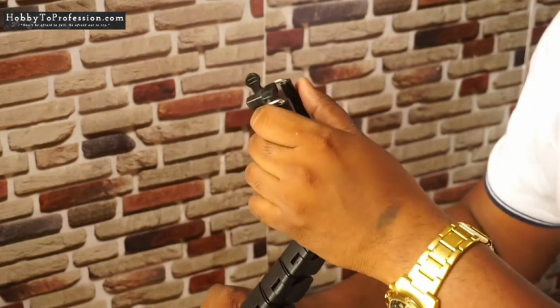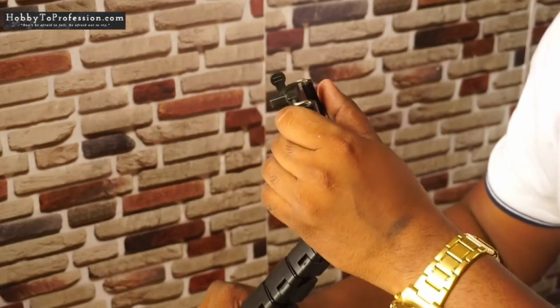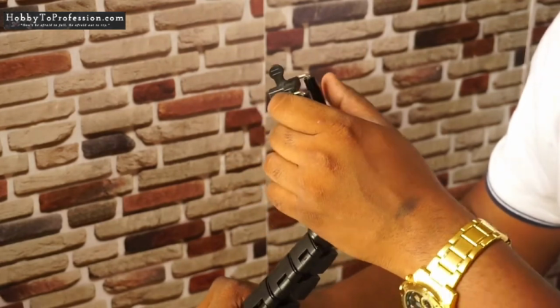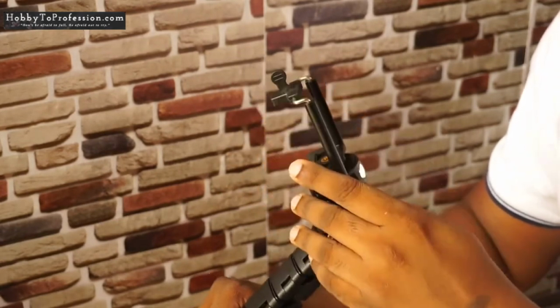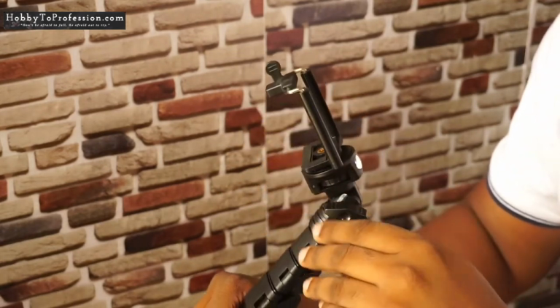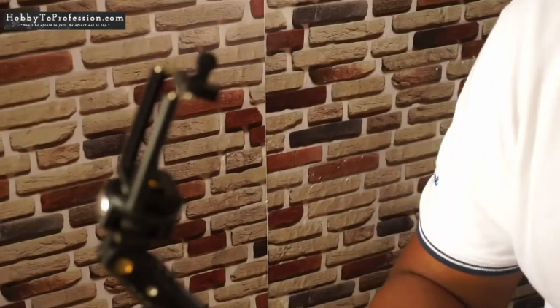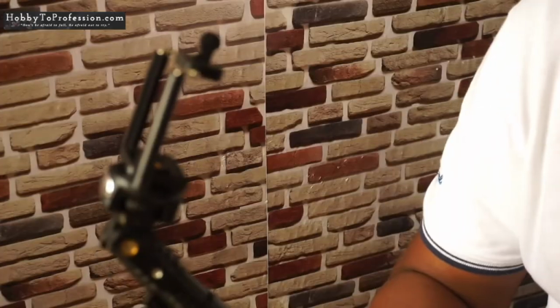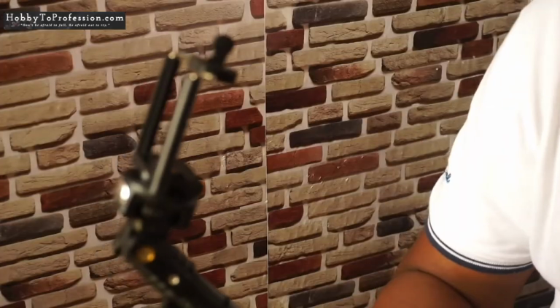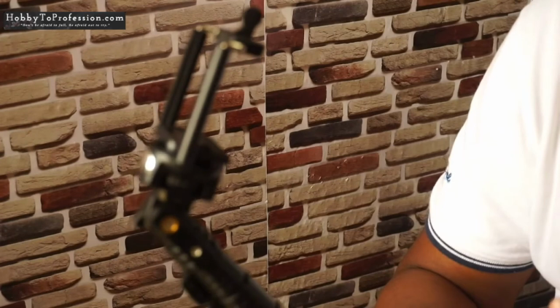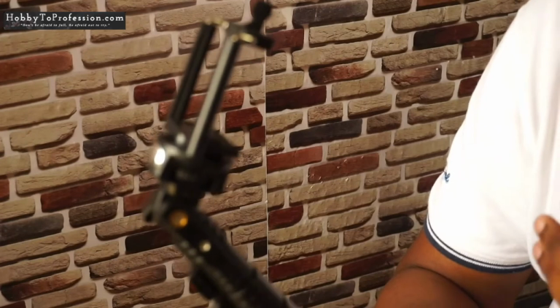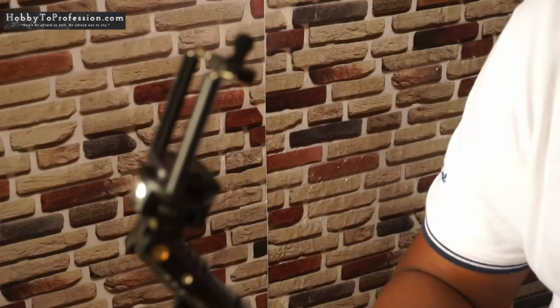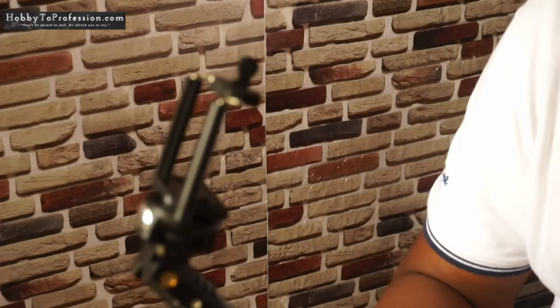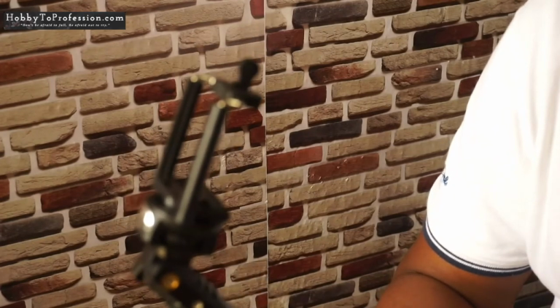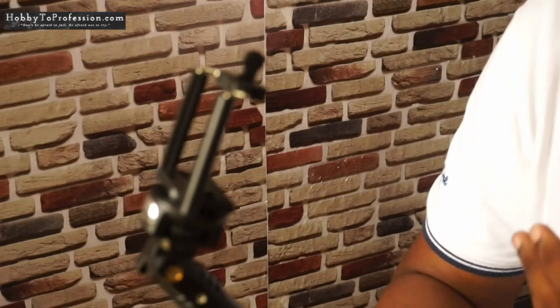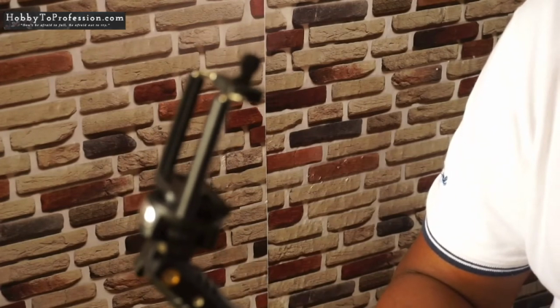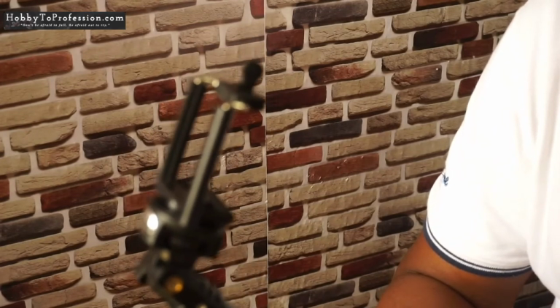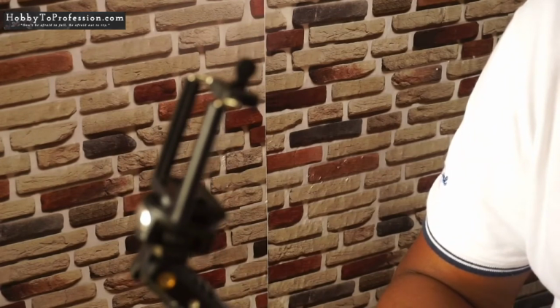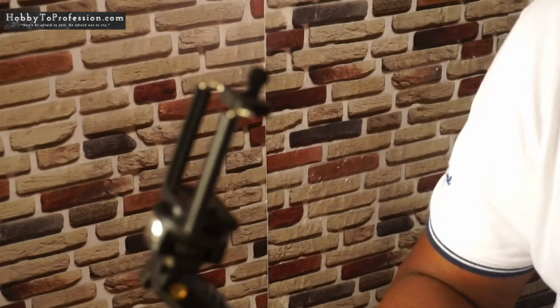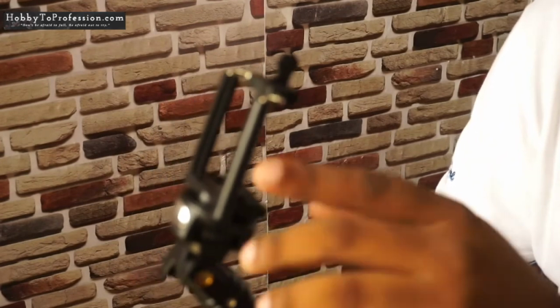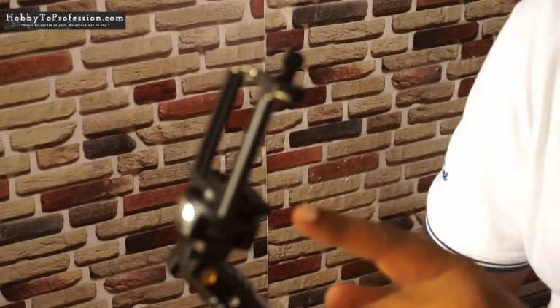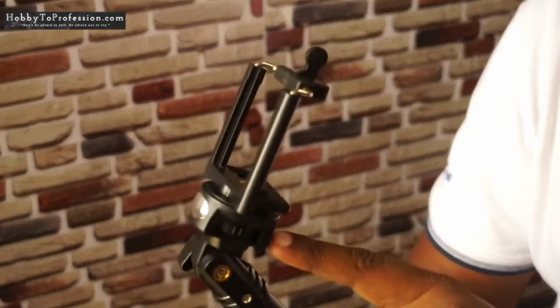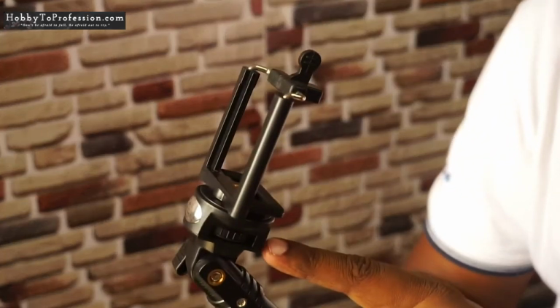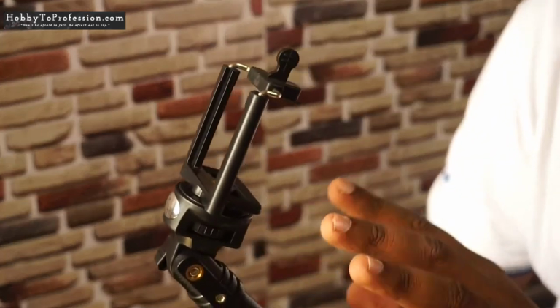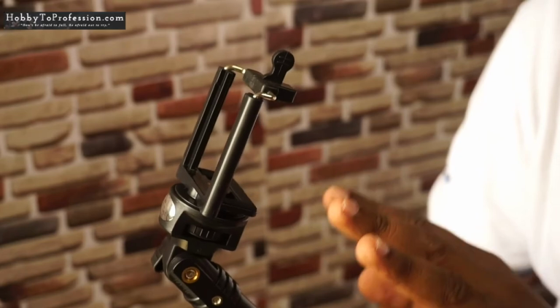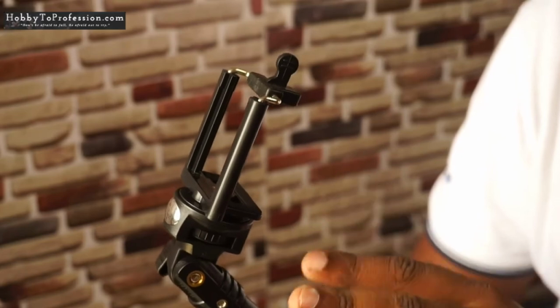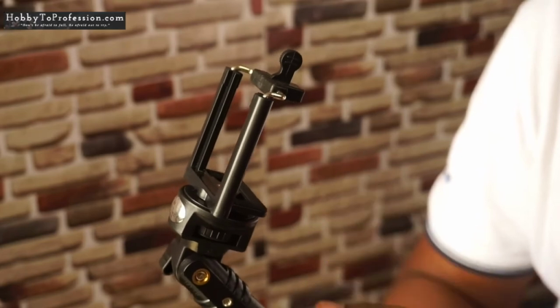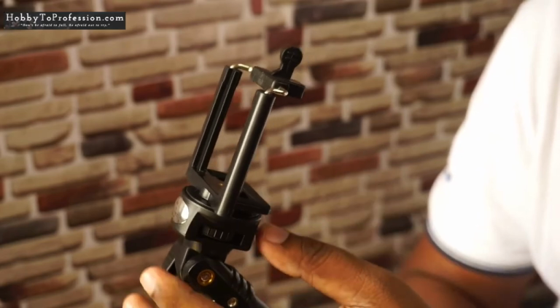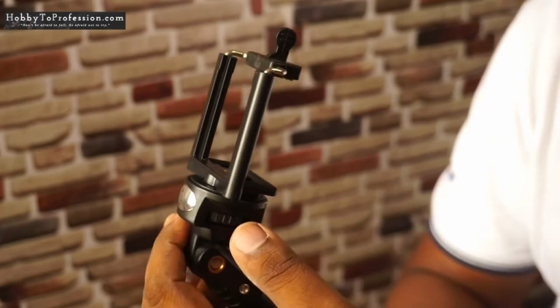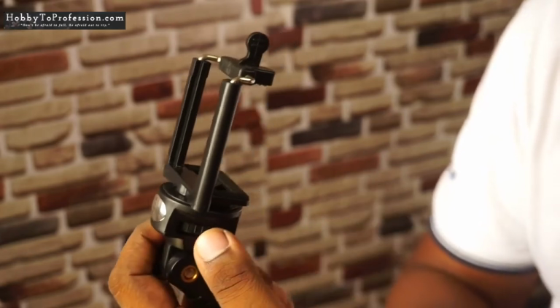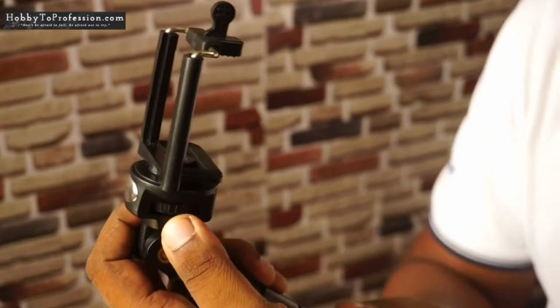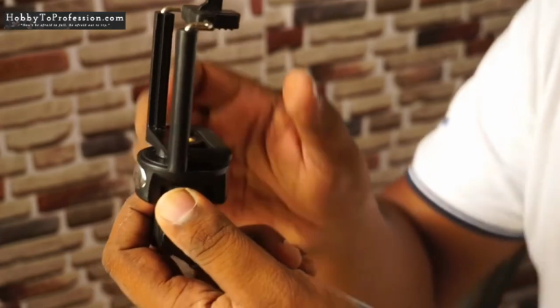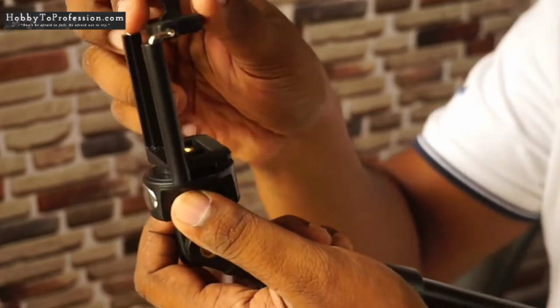You can adjust the position of your camera from here, just like this. If you have to use any other camera apart from your smartphone, you have to remove this smartphone holder from here, just like this.